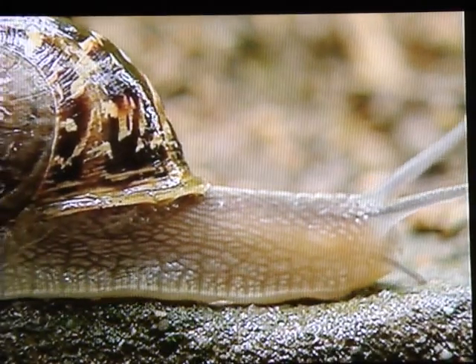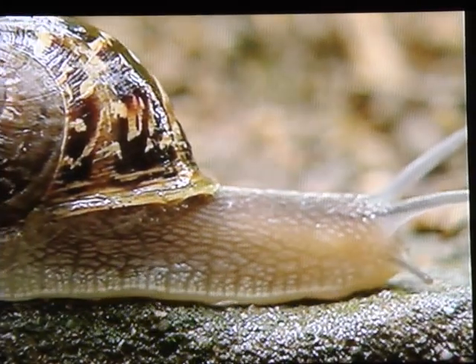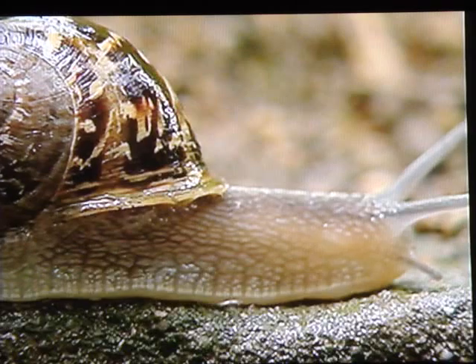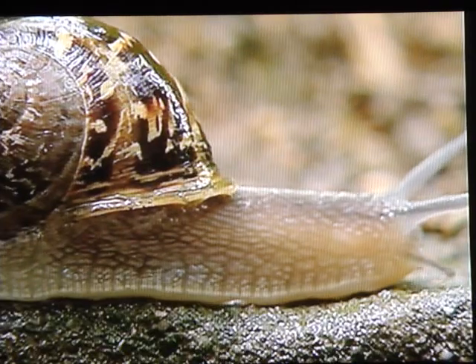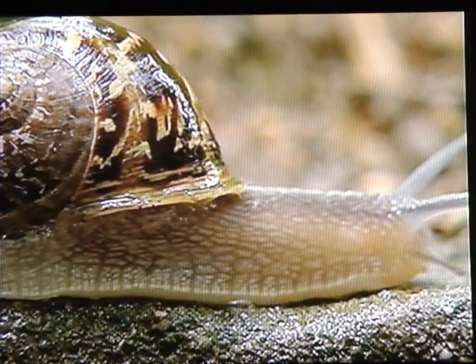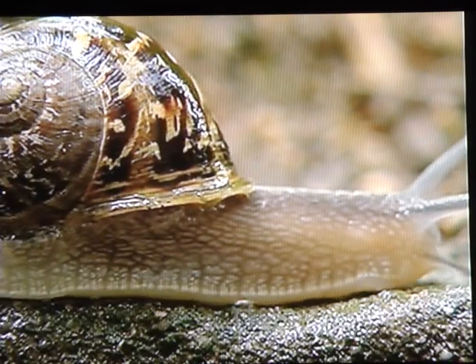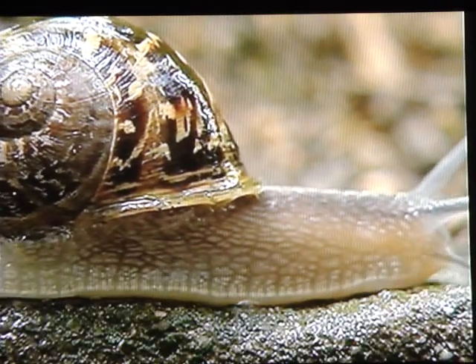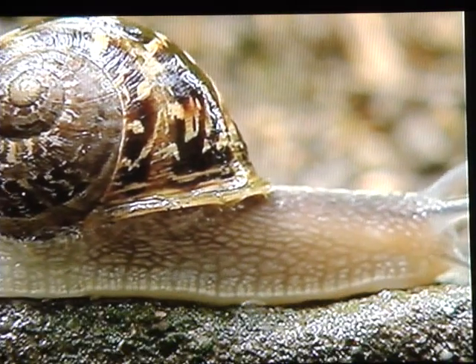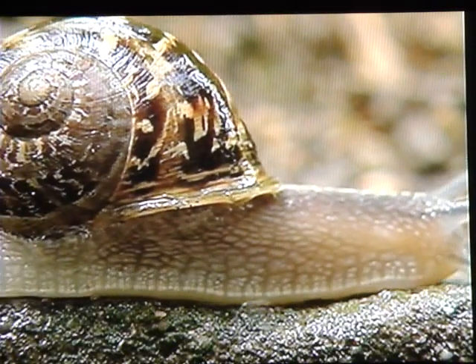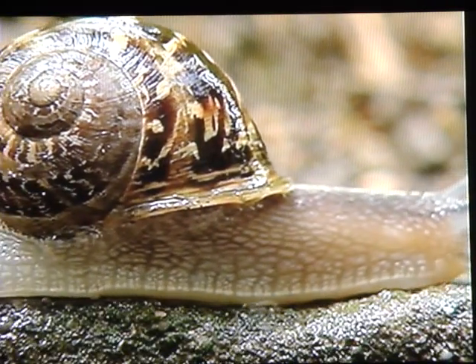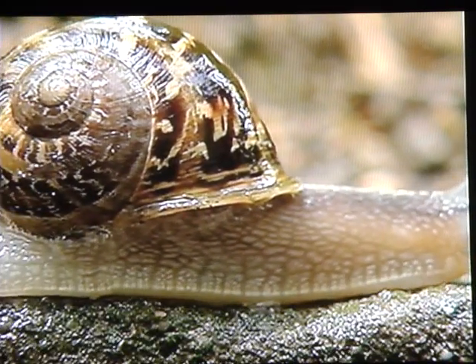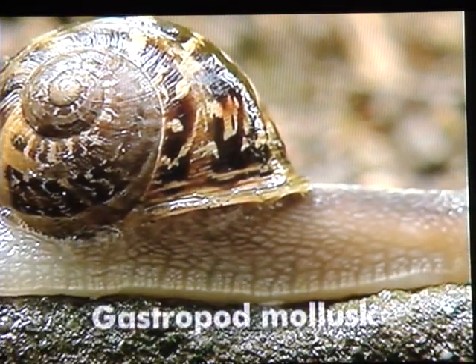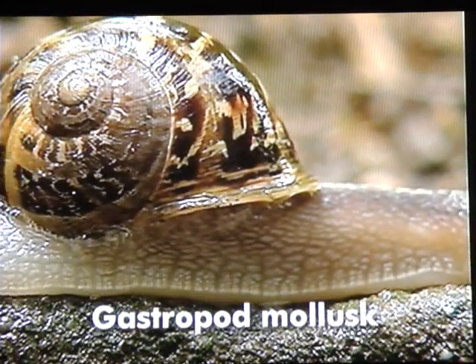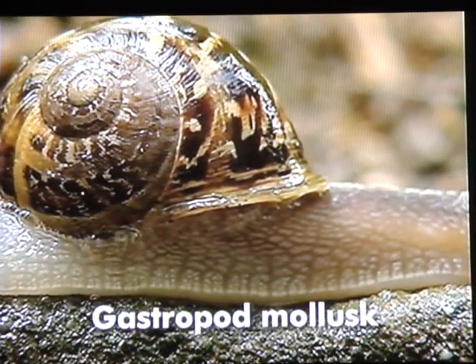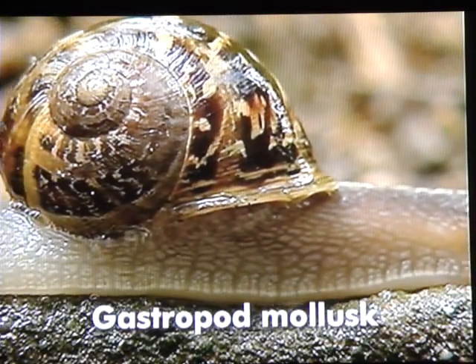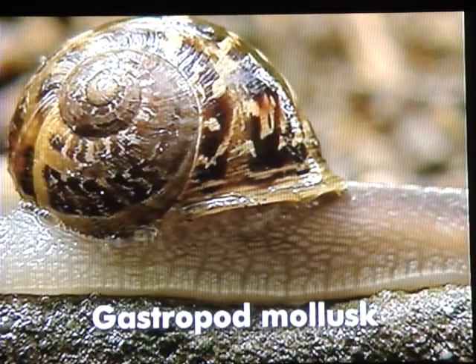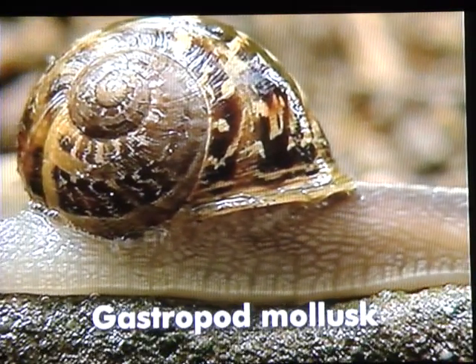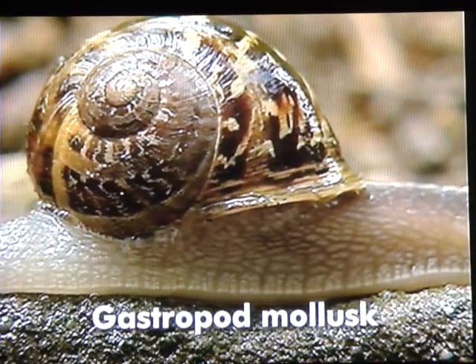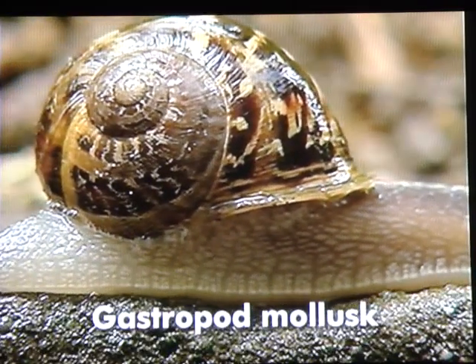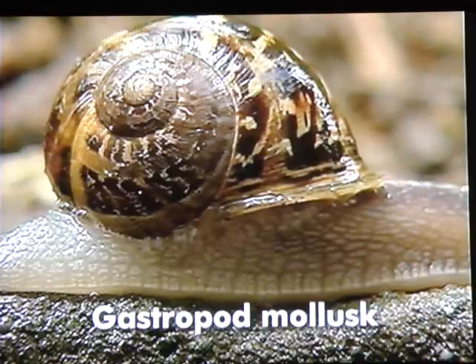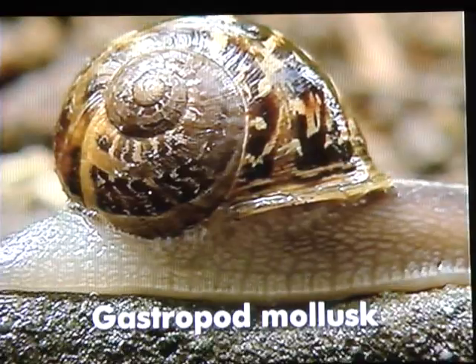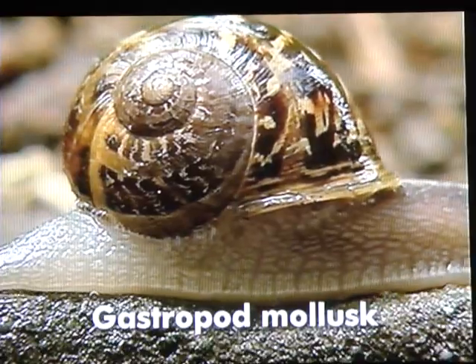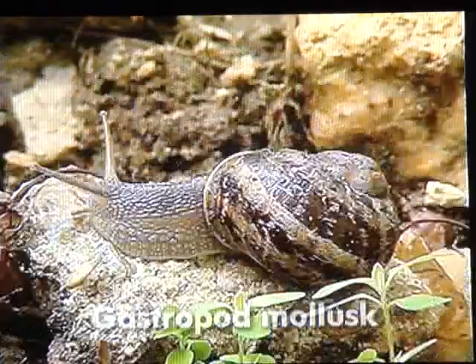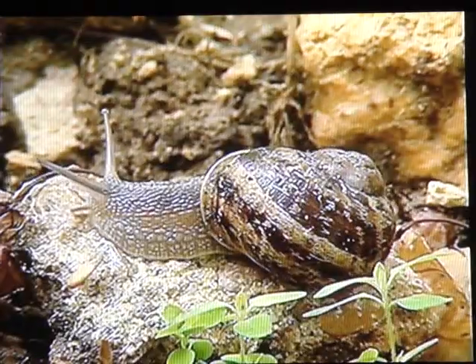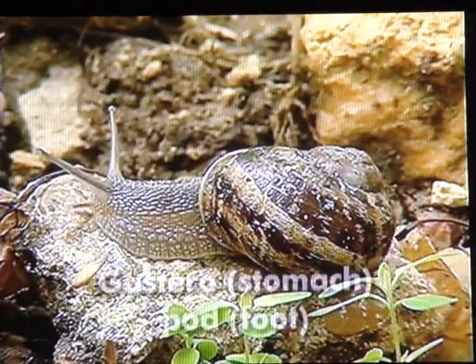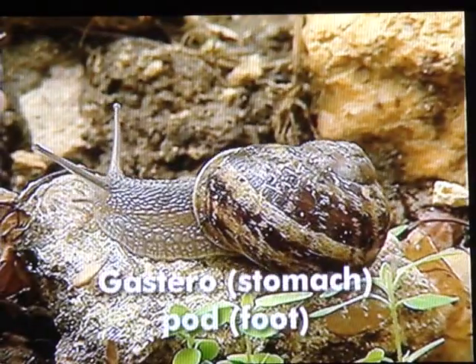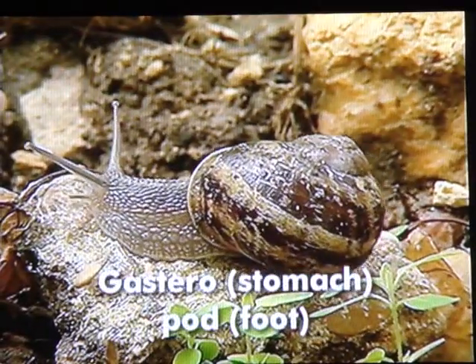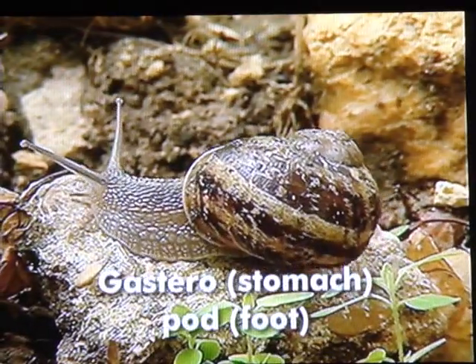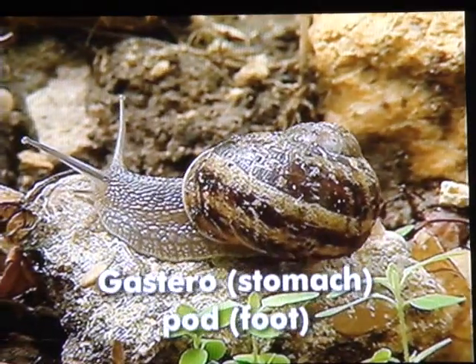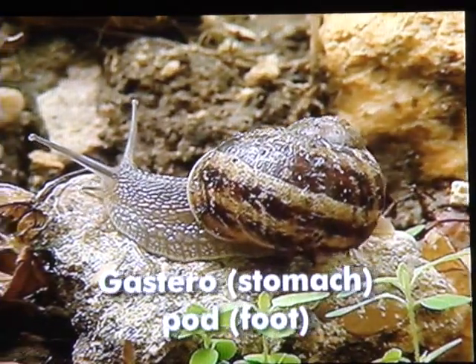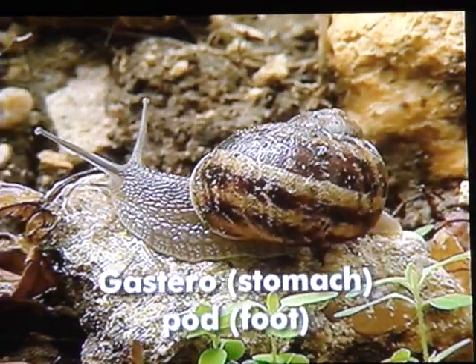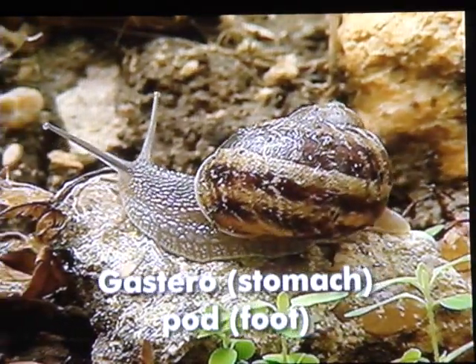The snail, which has a soft body protected by a shell, is a mollusk — a gastropod mollusk — because its stomach, gastro, is in its foot, pod.